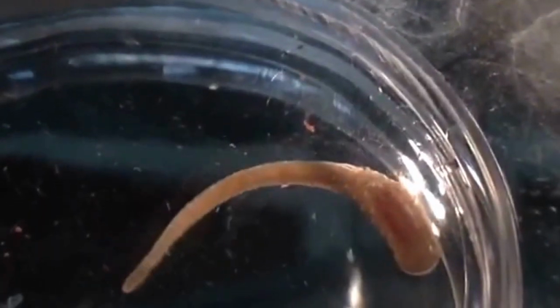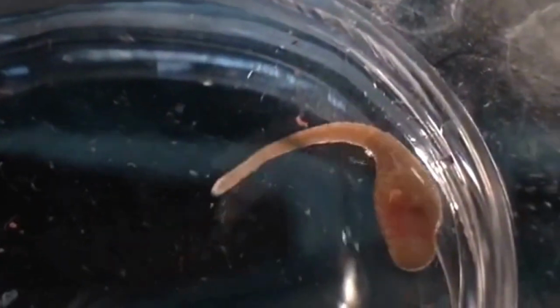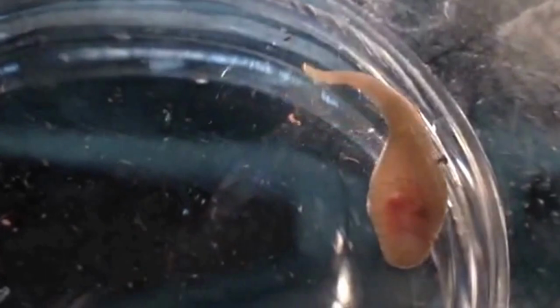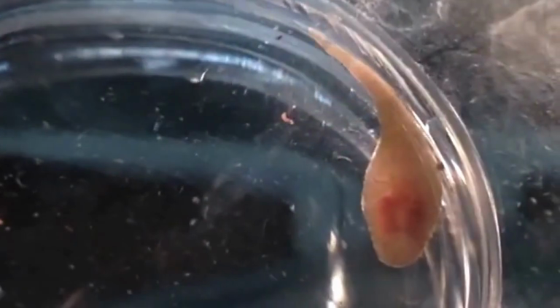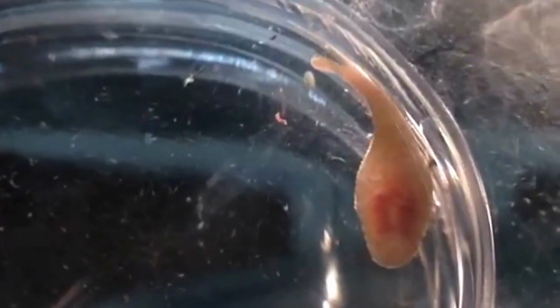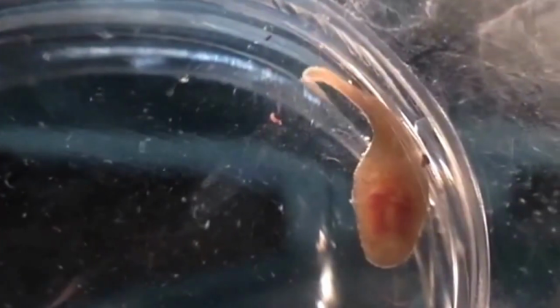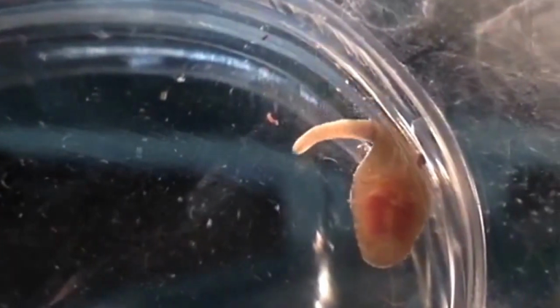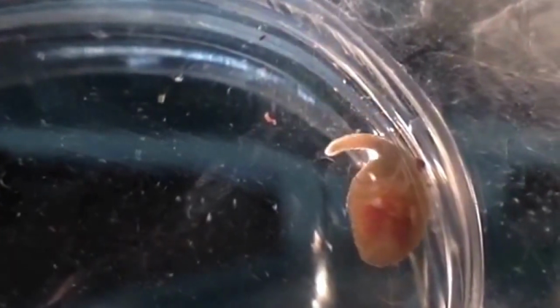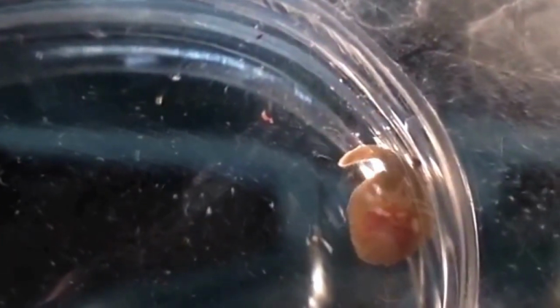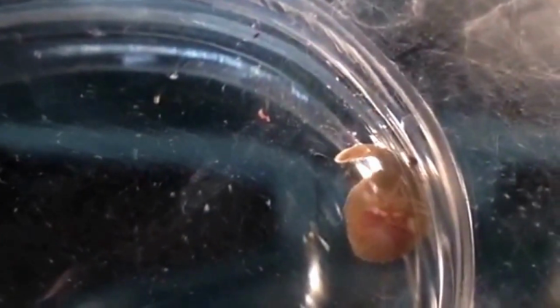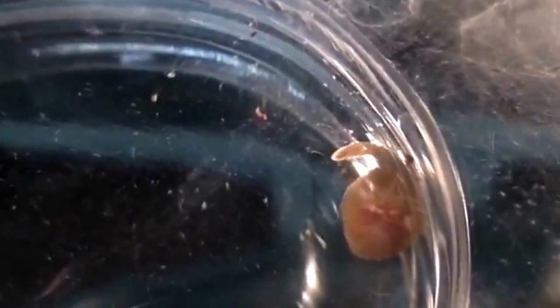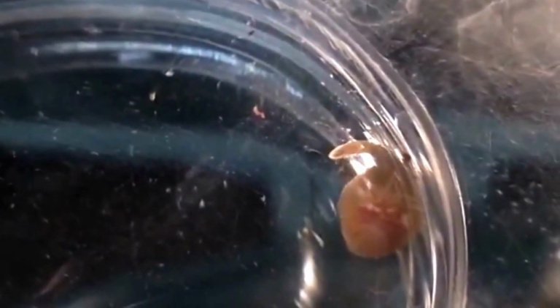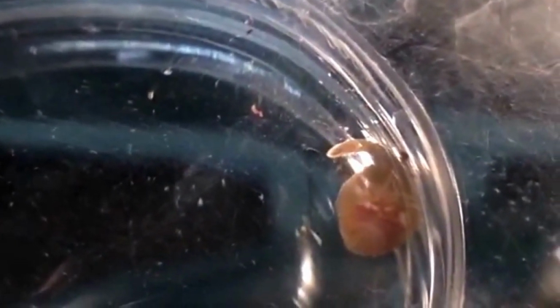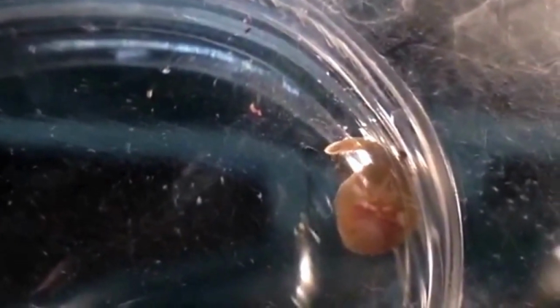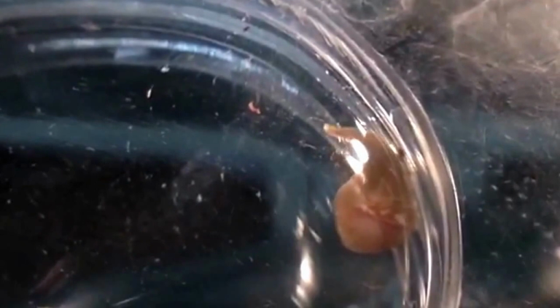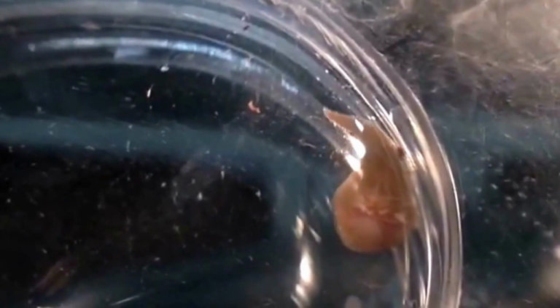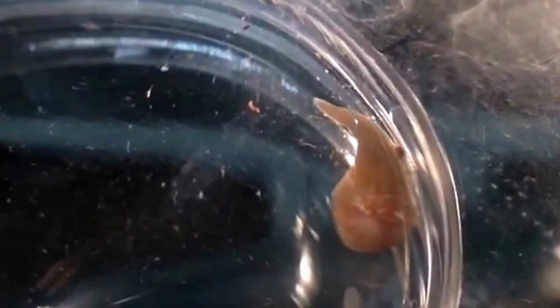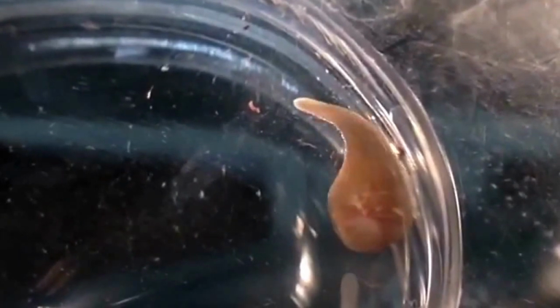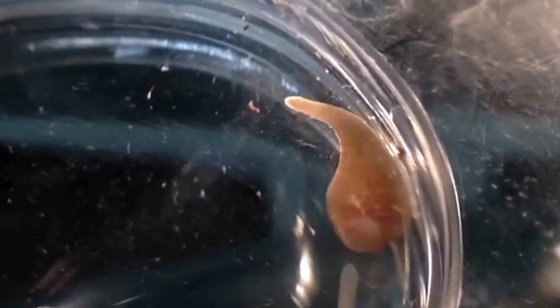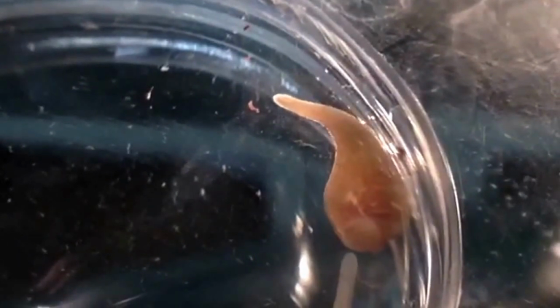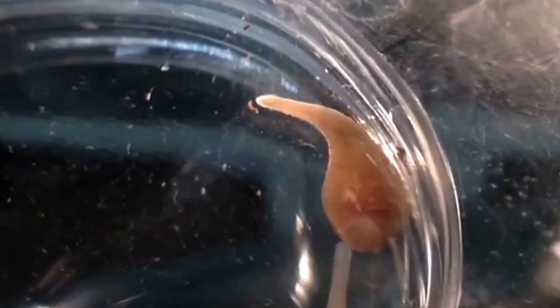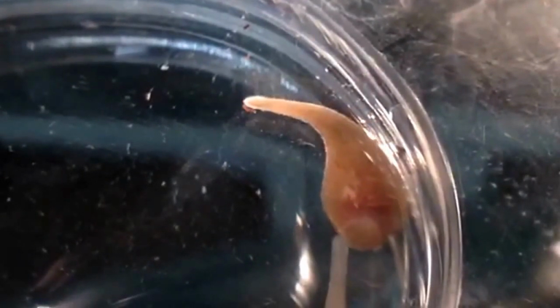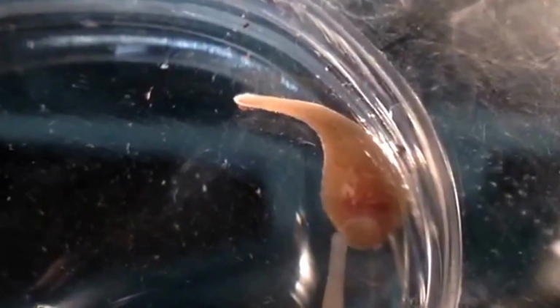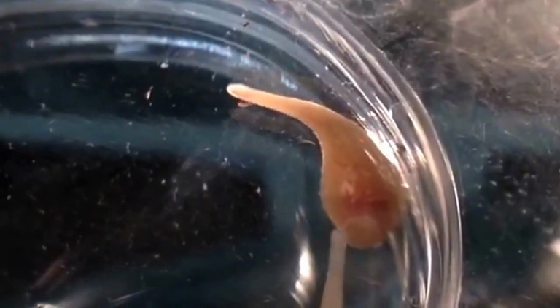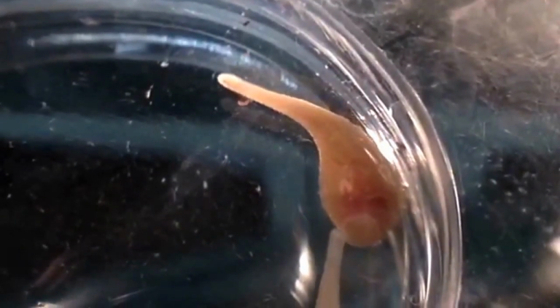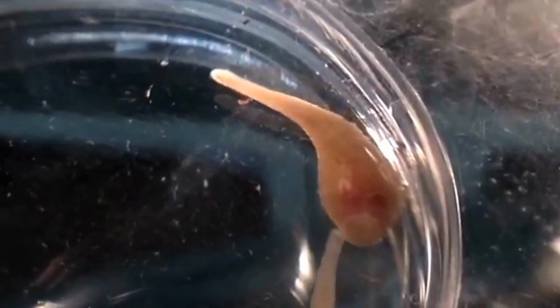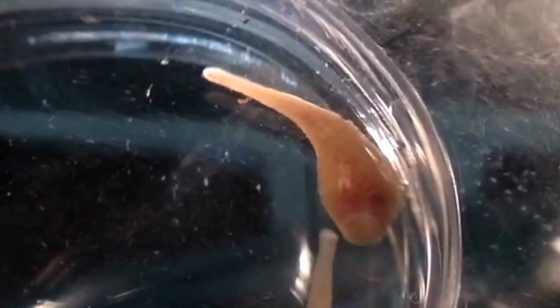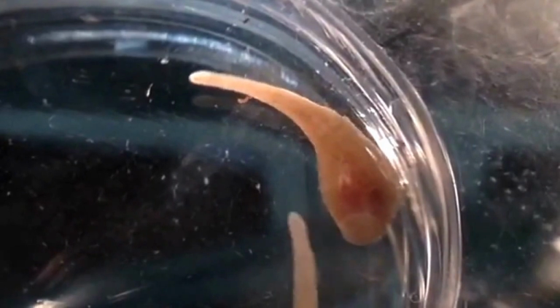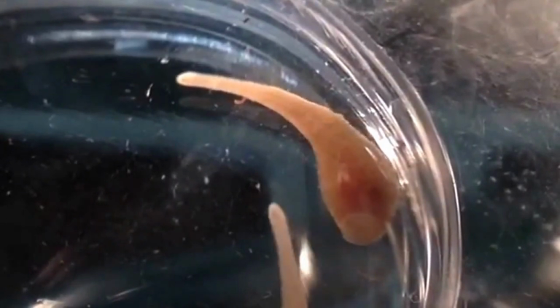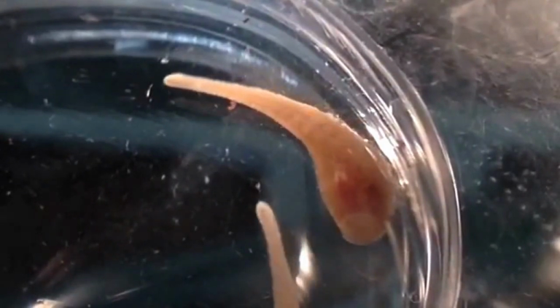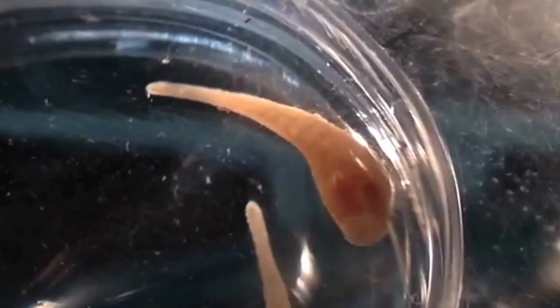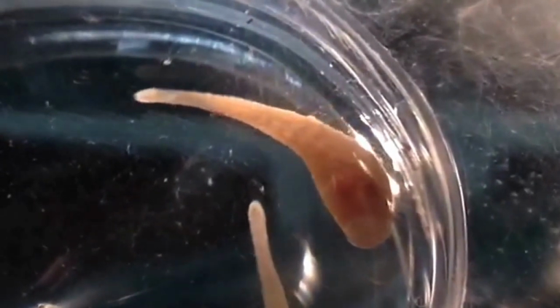You can see this animal is carrying around a little clutch of juveniles that are not yet fed. This animal will carry the juveniles to its first meal, which in nature might be a snail. They're very effective snail predators.